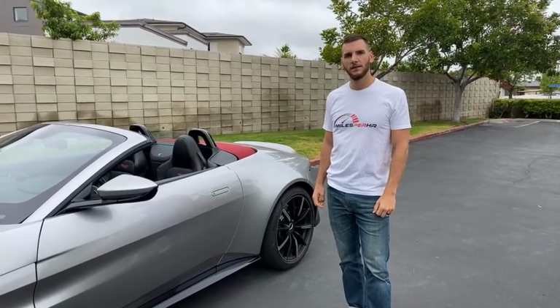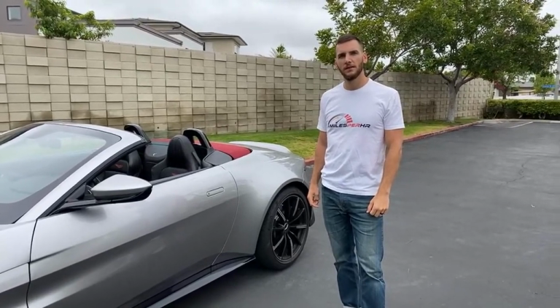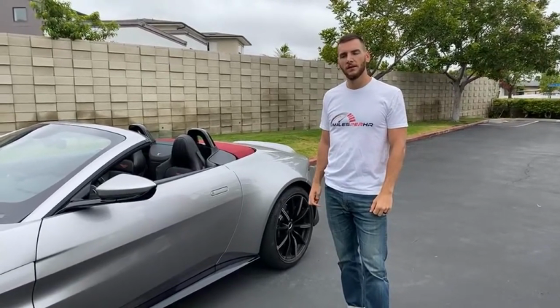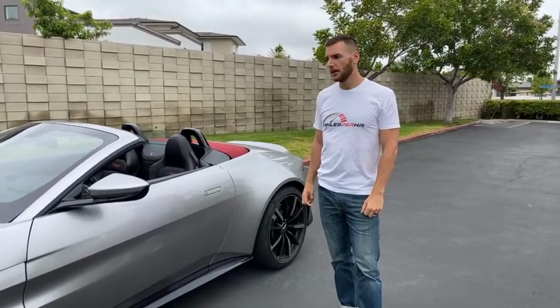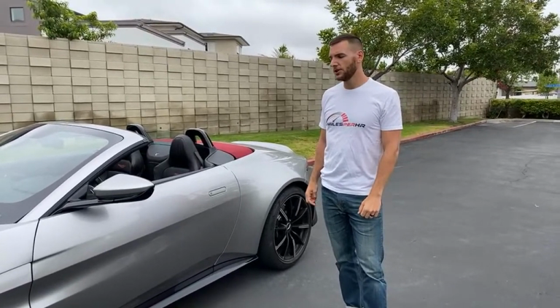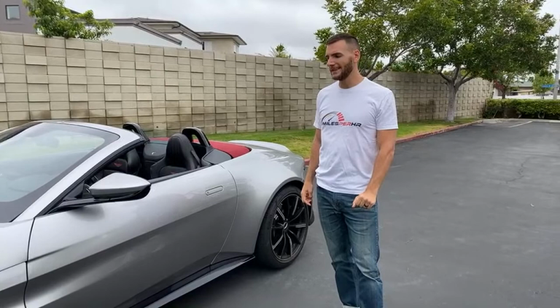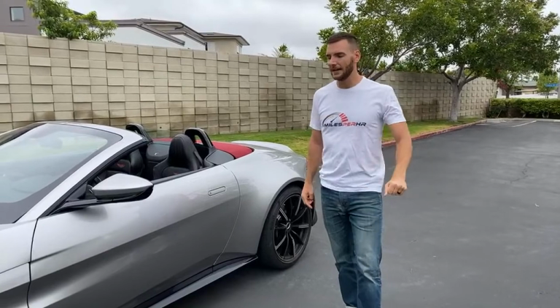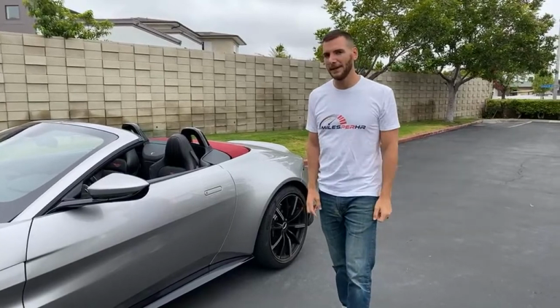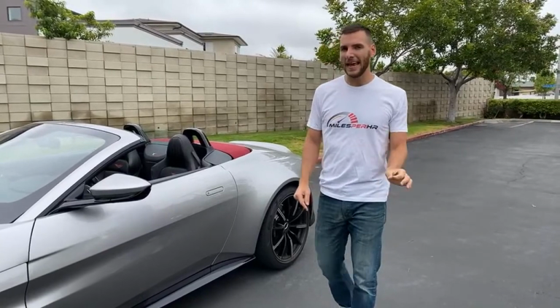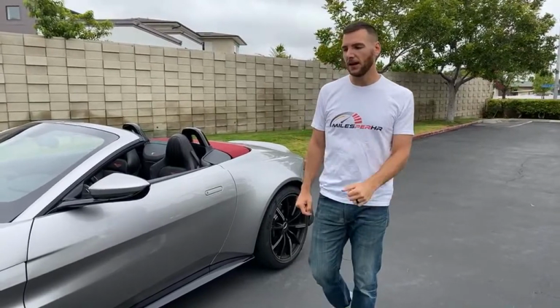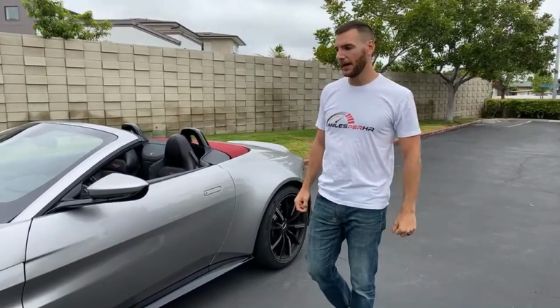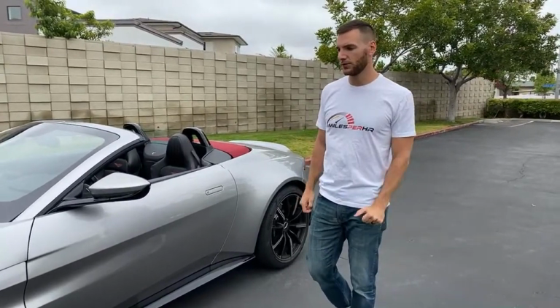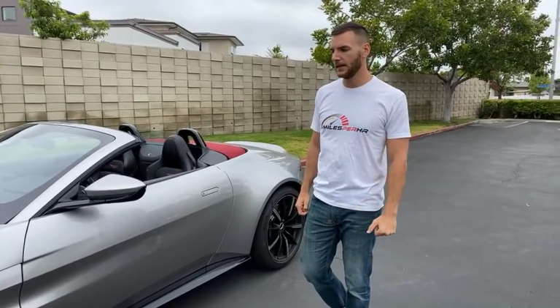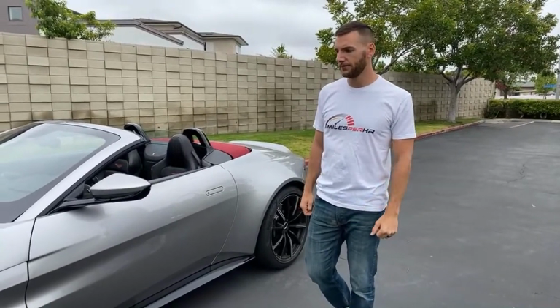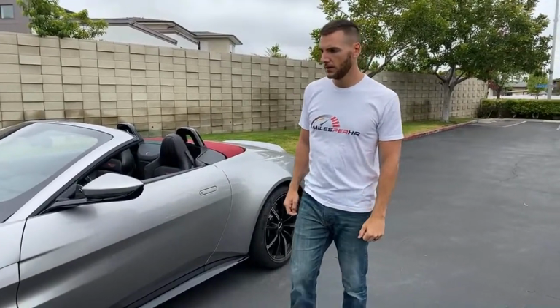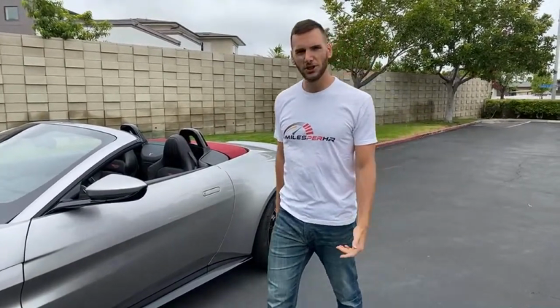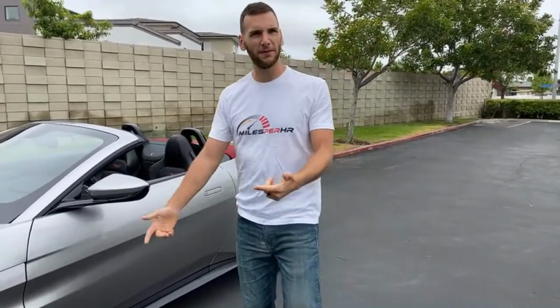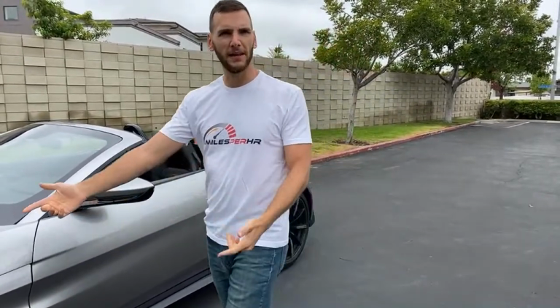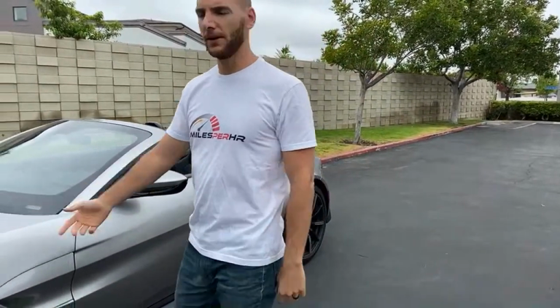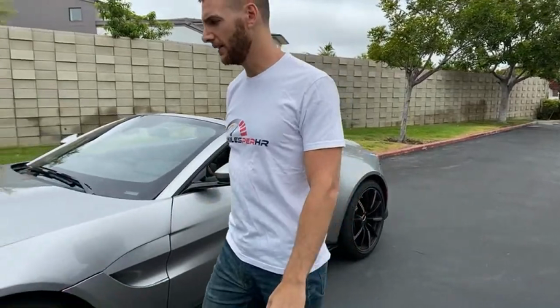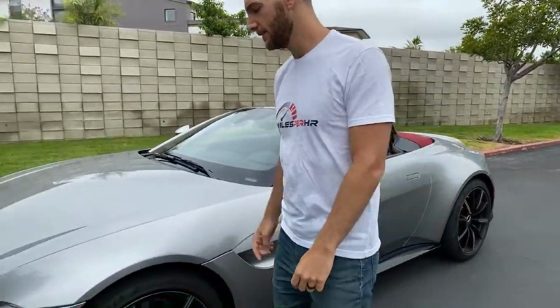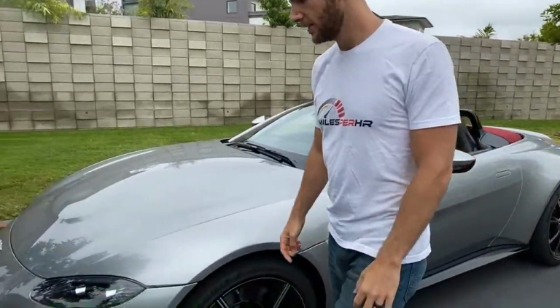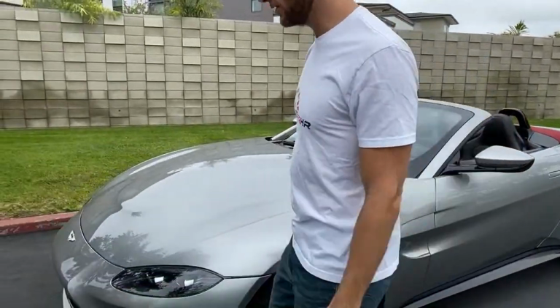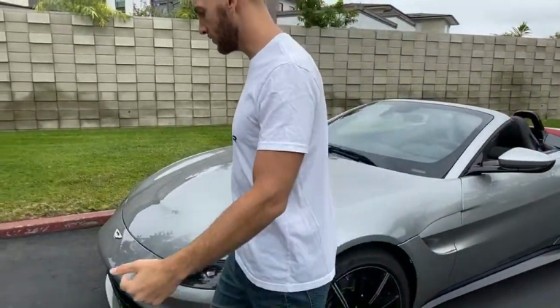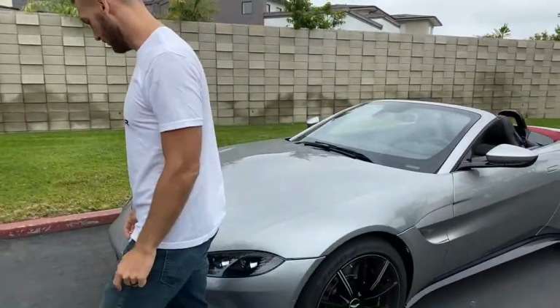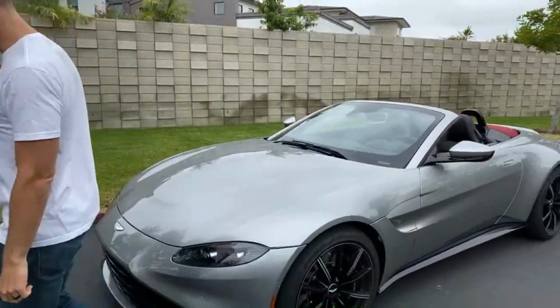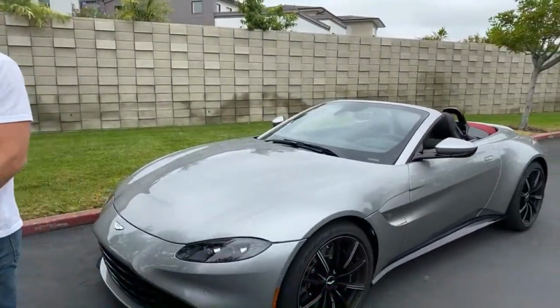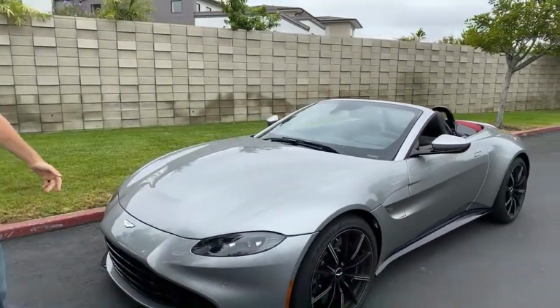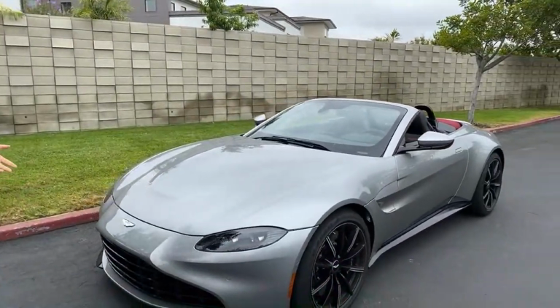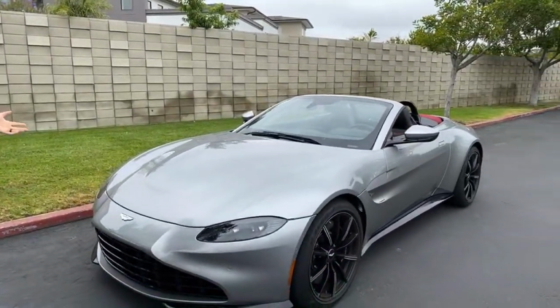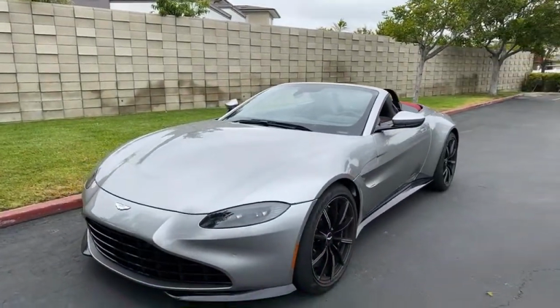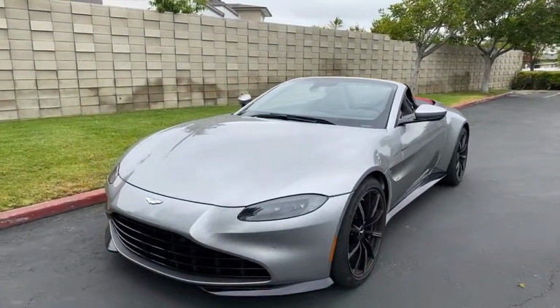Lego Dude asks if it's a 10-speed automatic — it is not. It's an 8-speed automatic sourced from ZF. Let's take a look at the front end of this vehicle, which is a bit controversial.